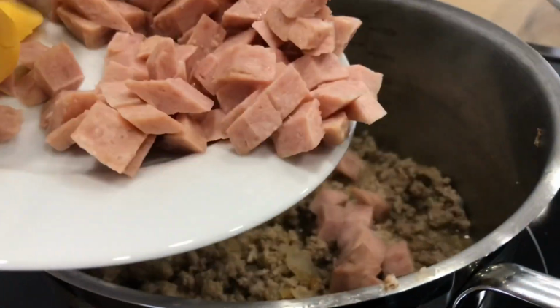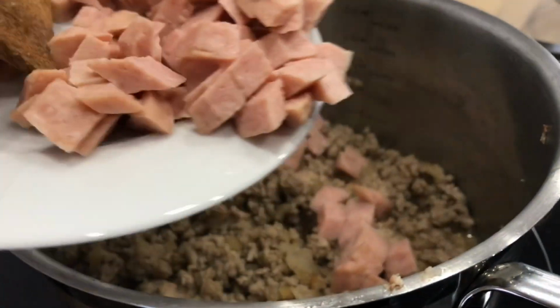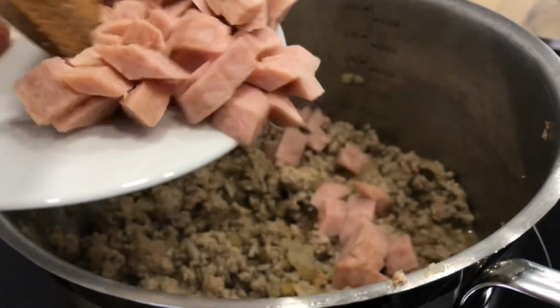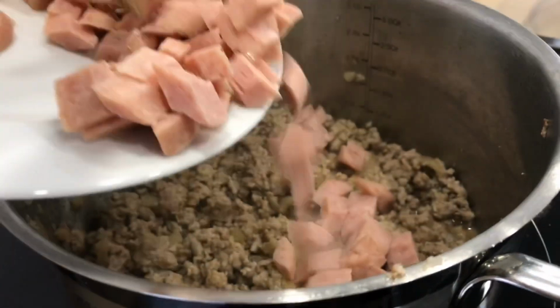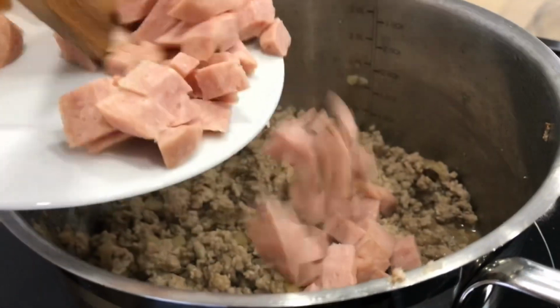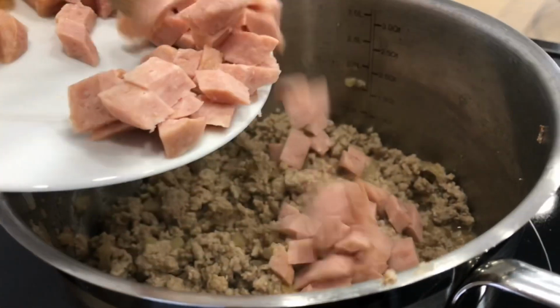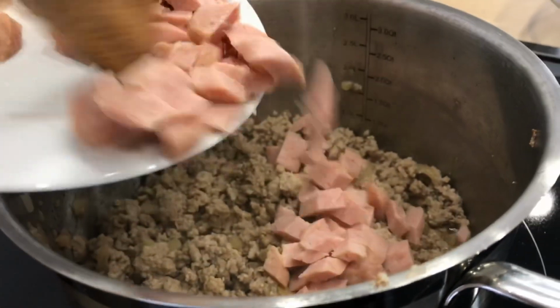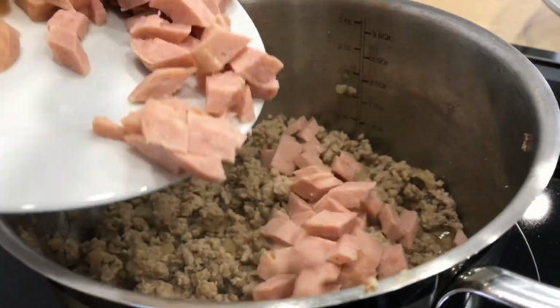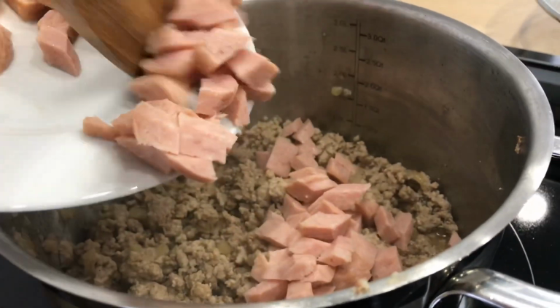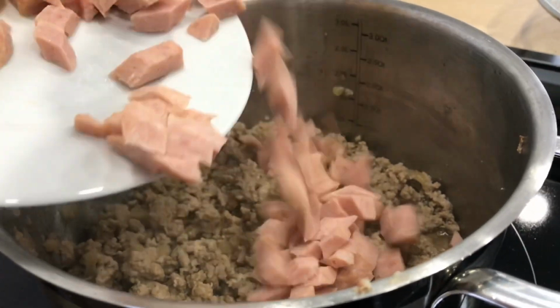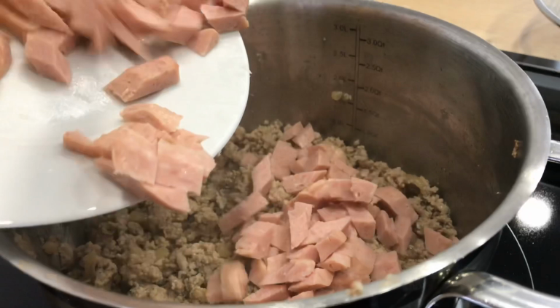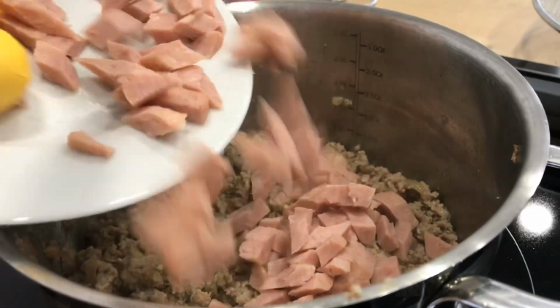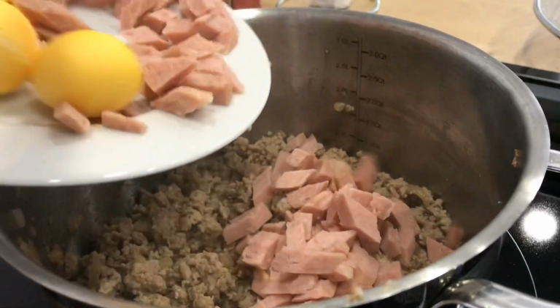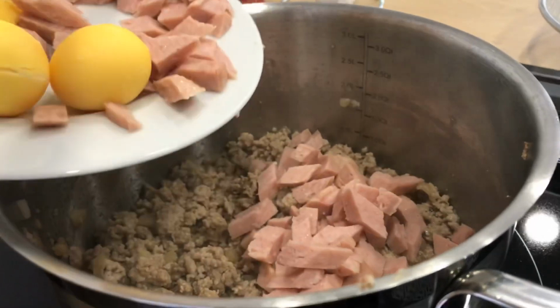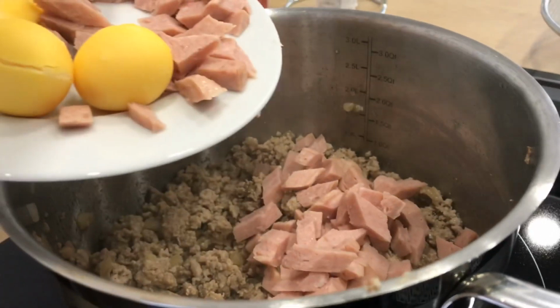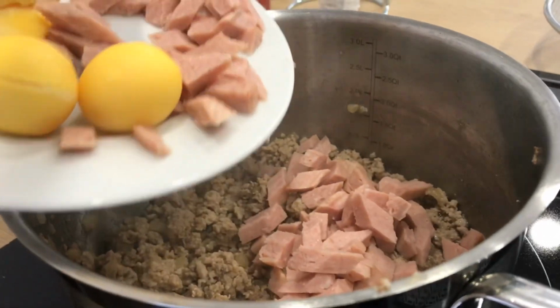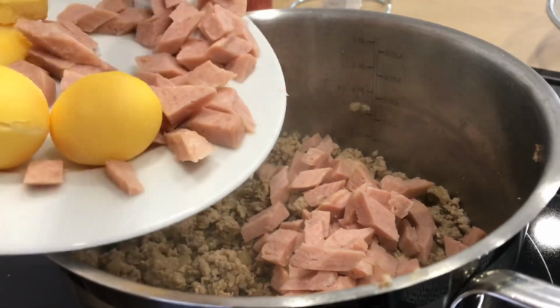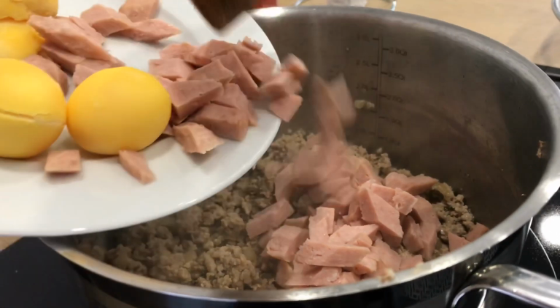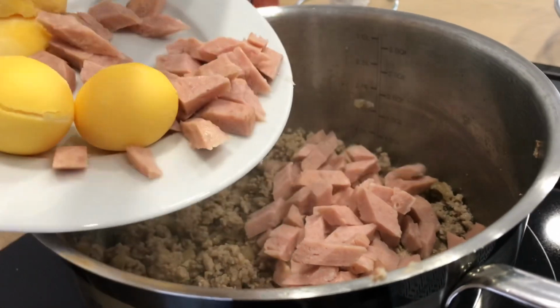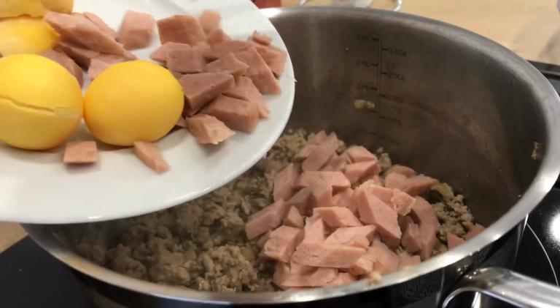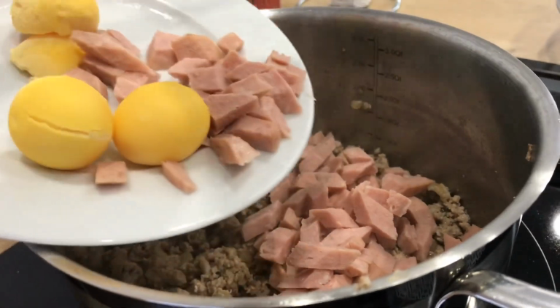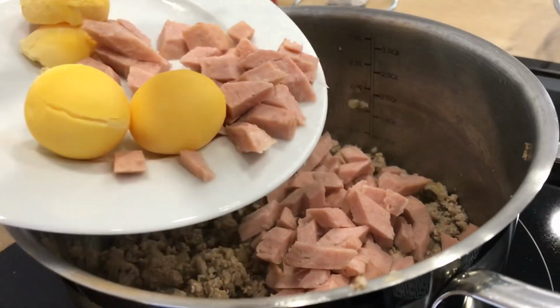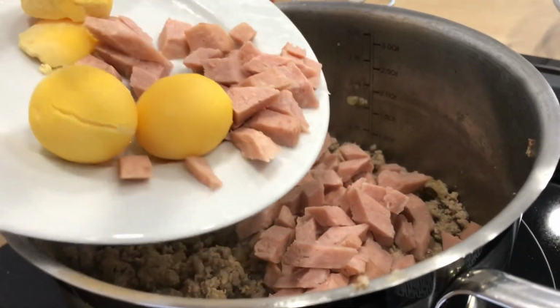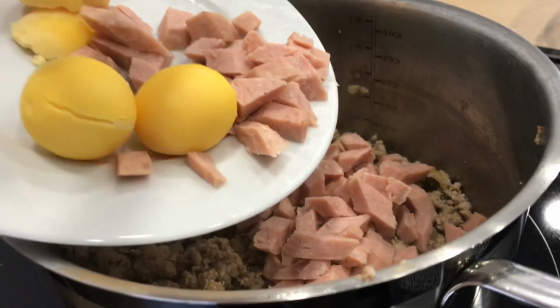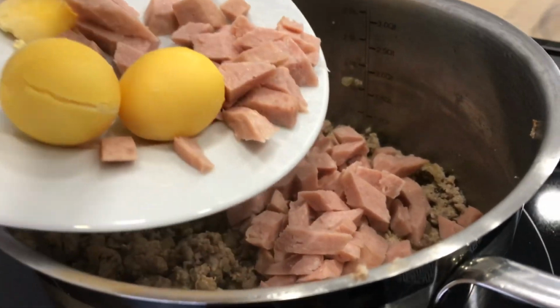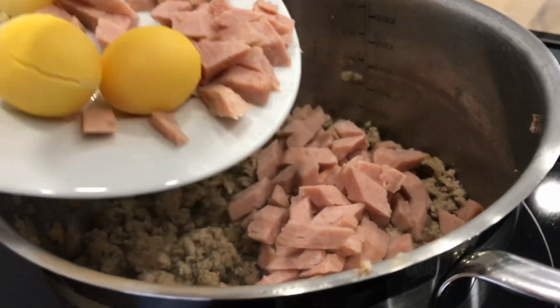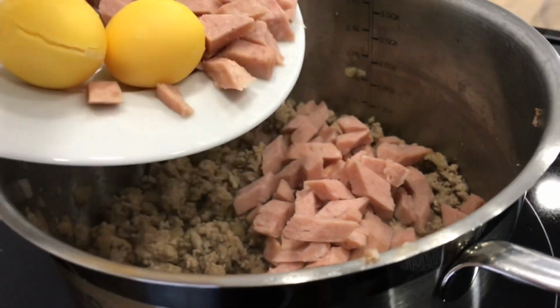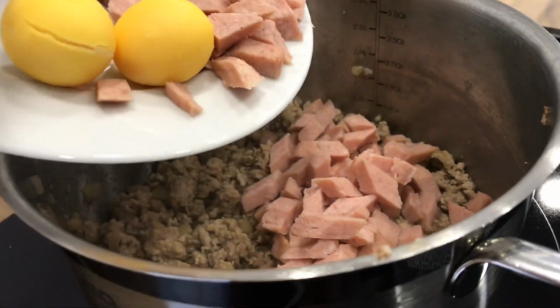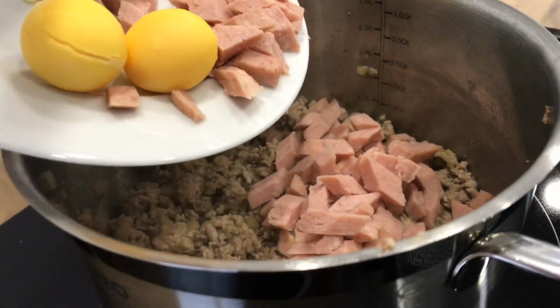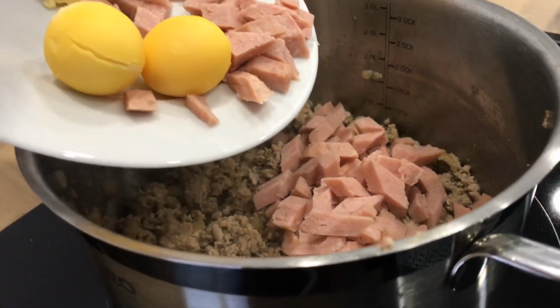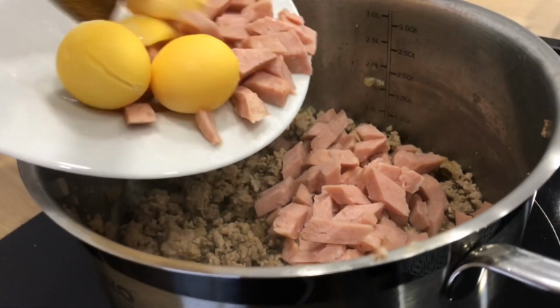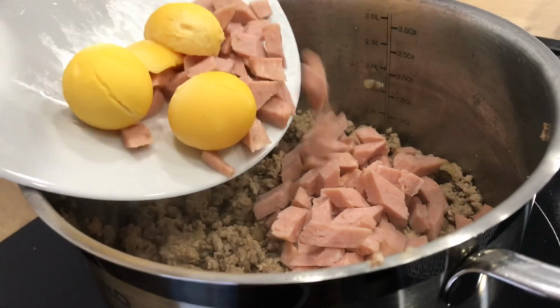All right, once the pork is cooked, you can now add your spam and the egg yolks.